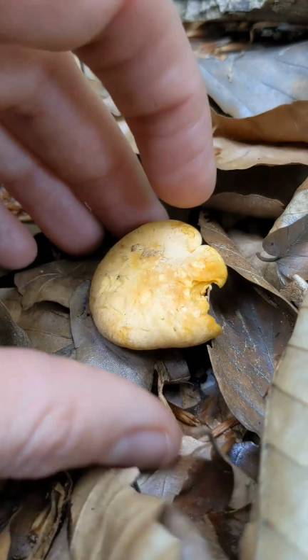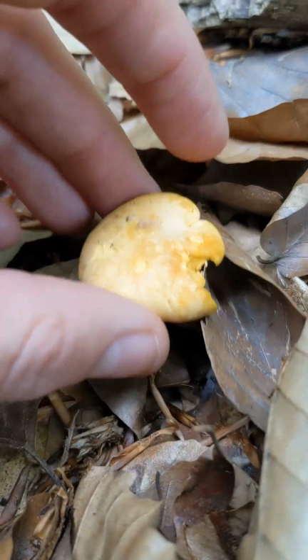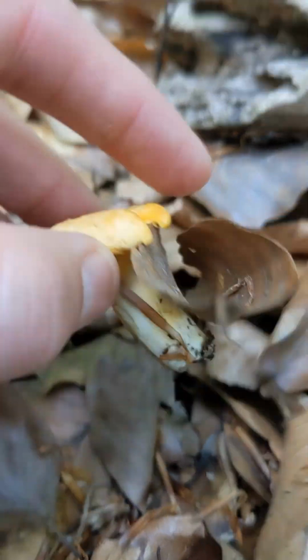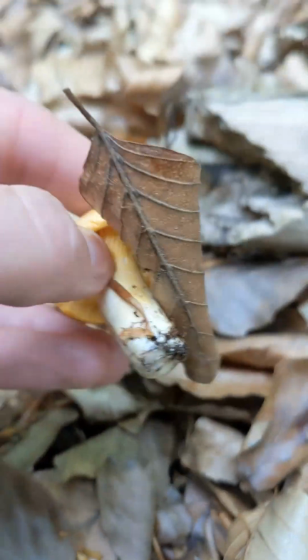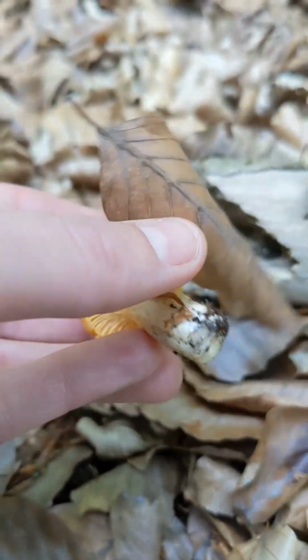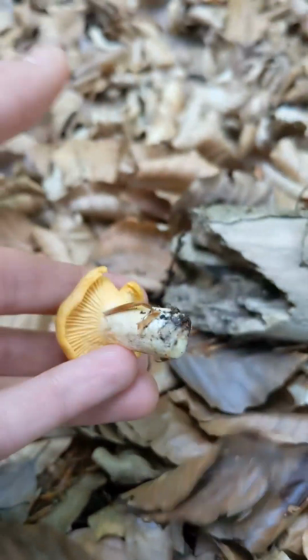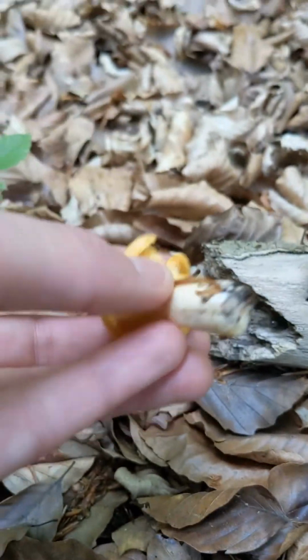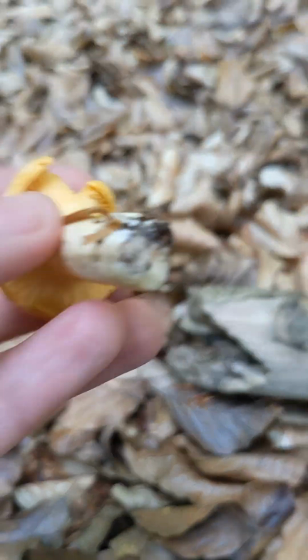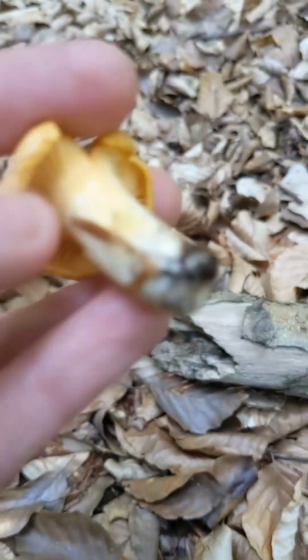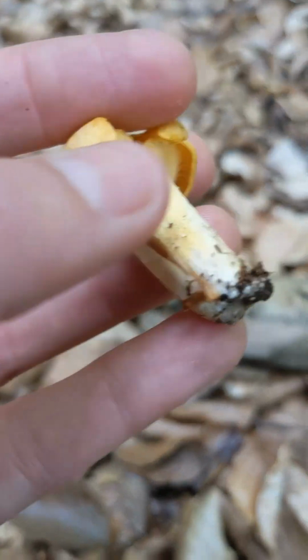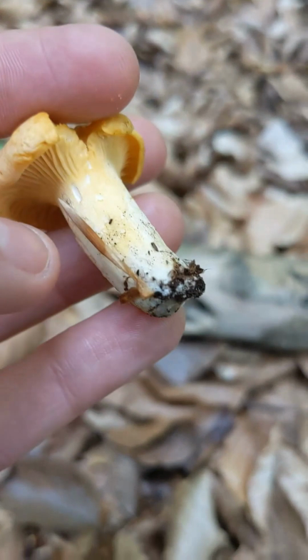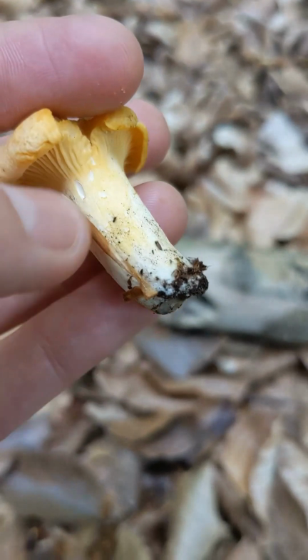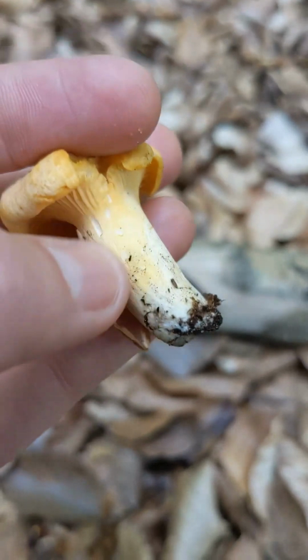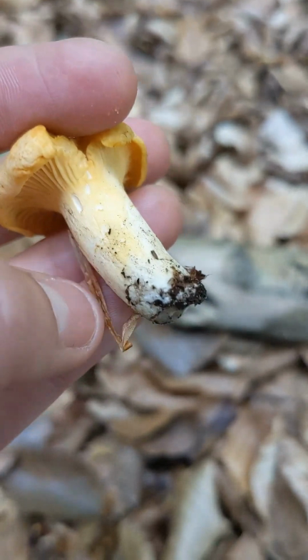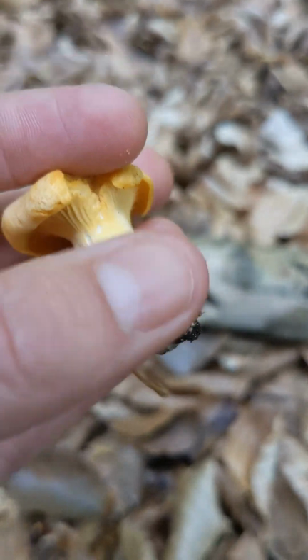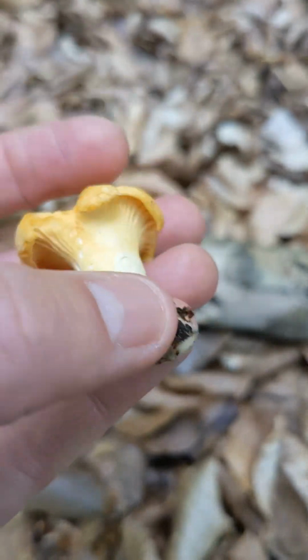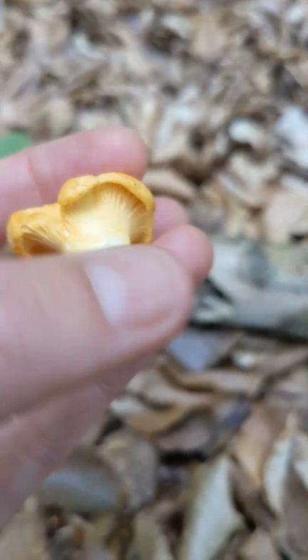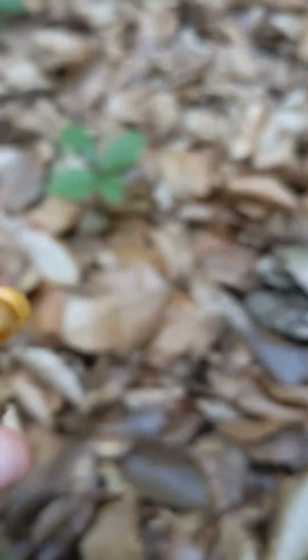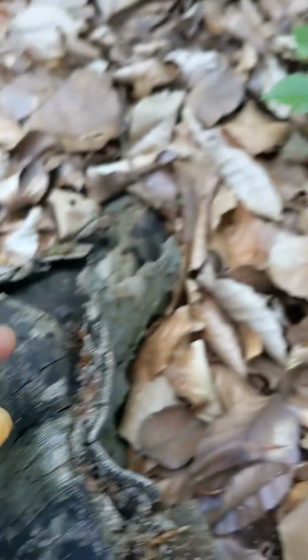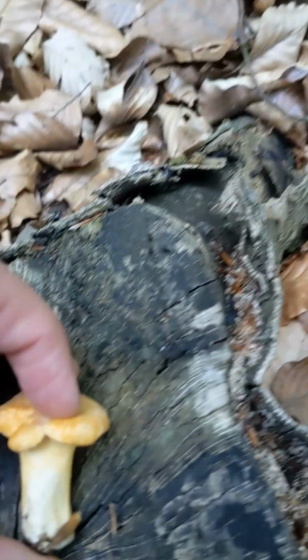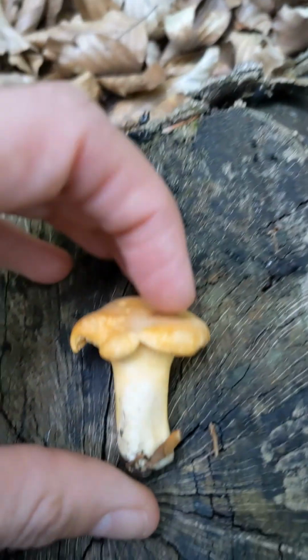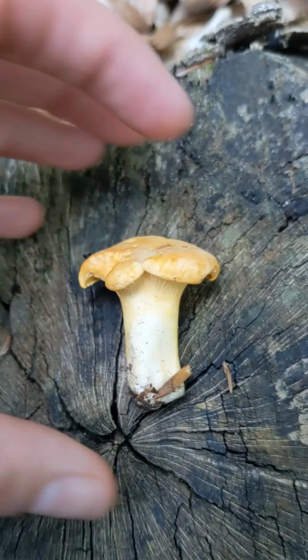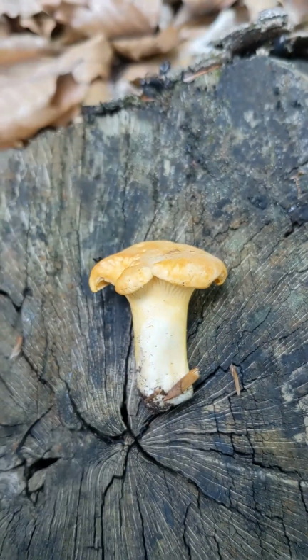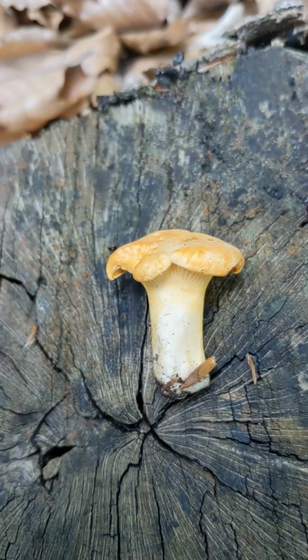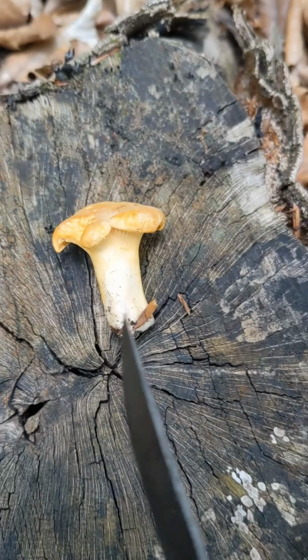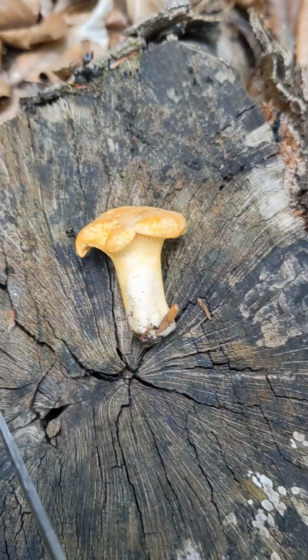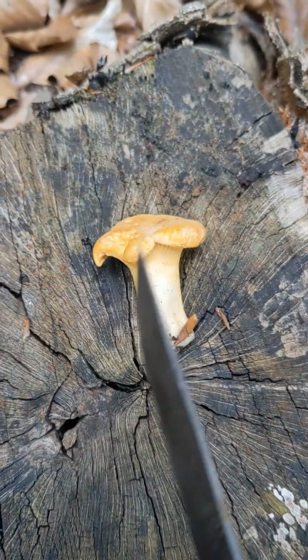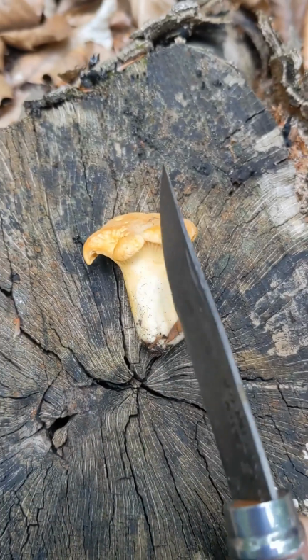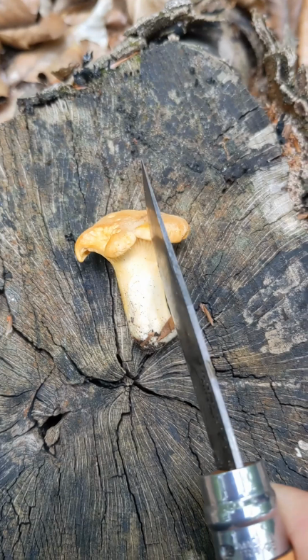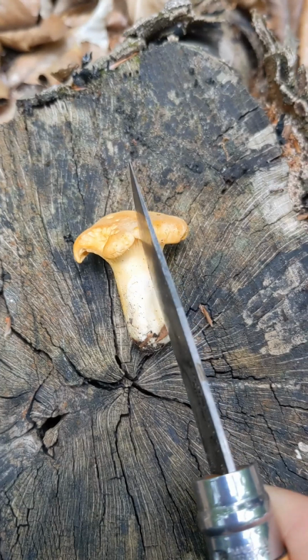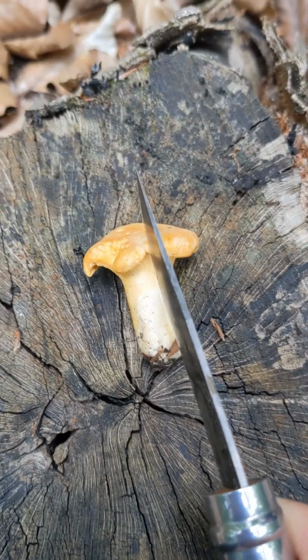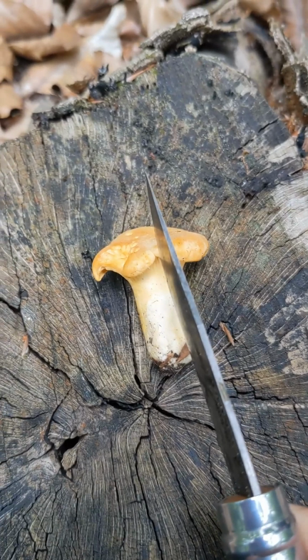Chanterelles grow in deciduous and coniferous woodland all summer, if there's enough rain. When you slice through the mushroom, the flesh should be firm and white the whole way through.